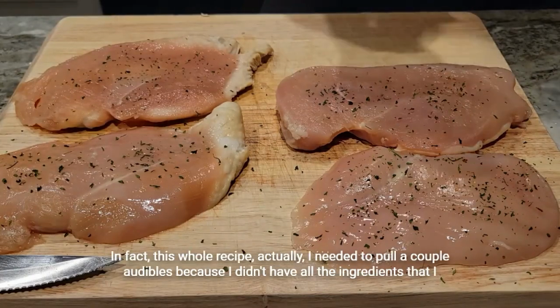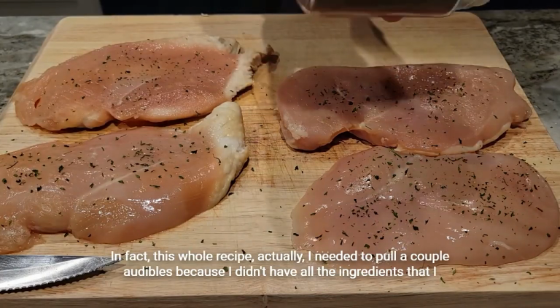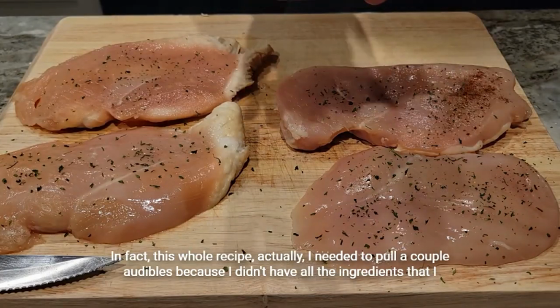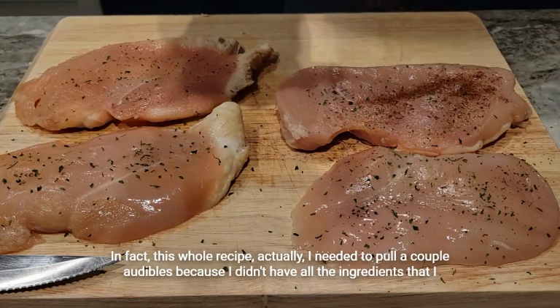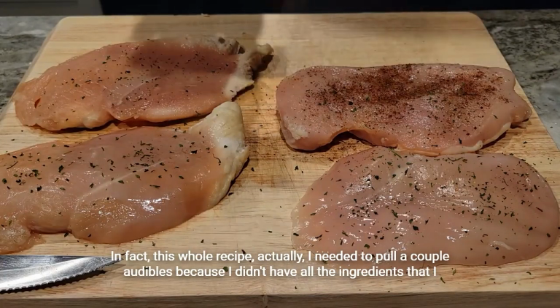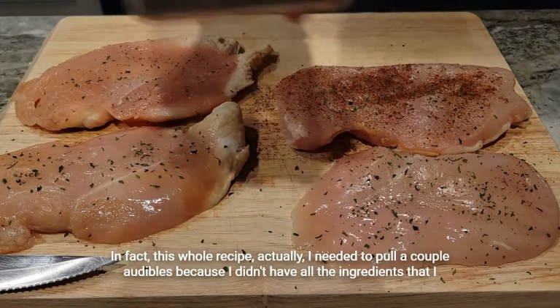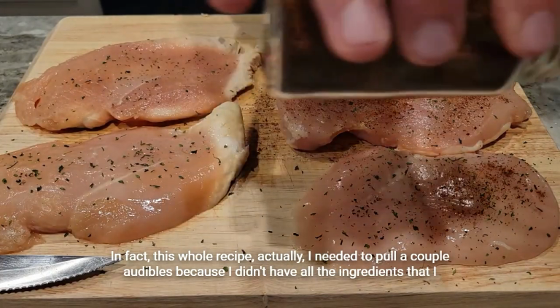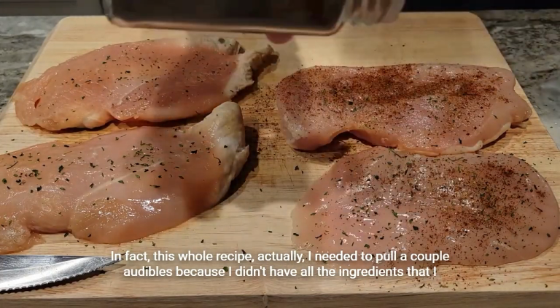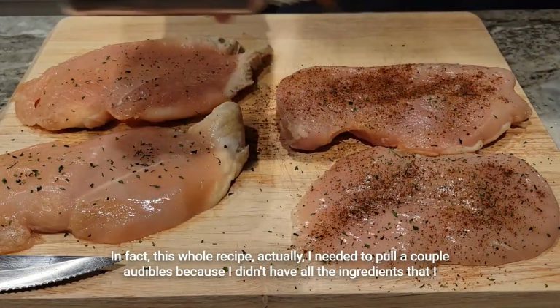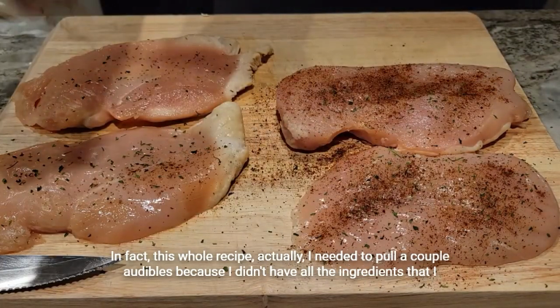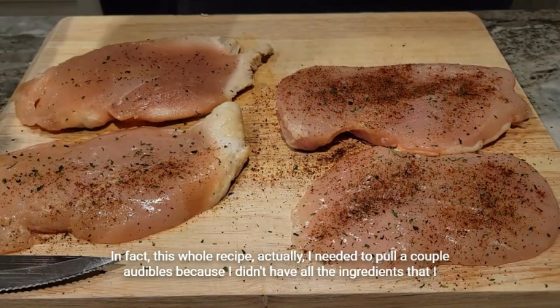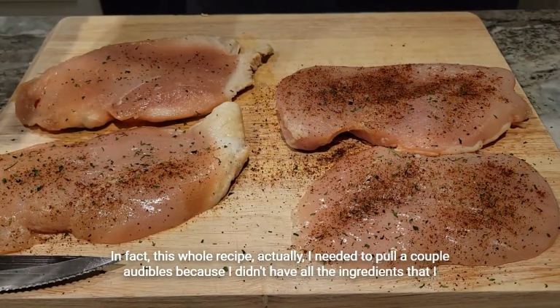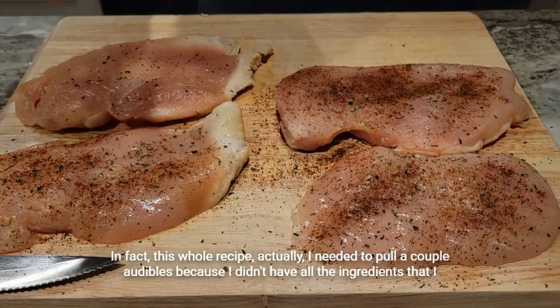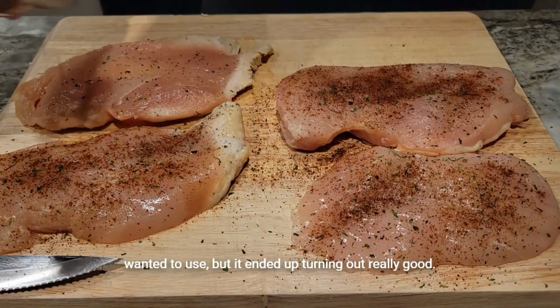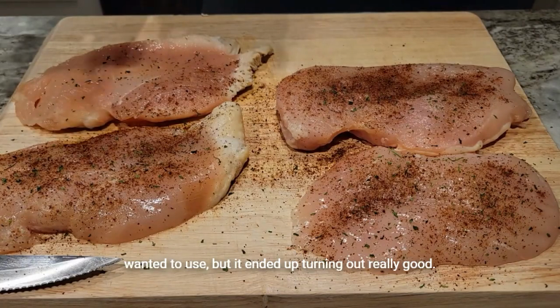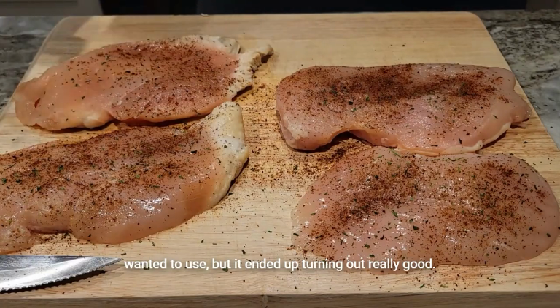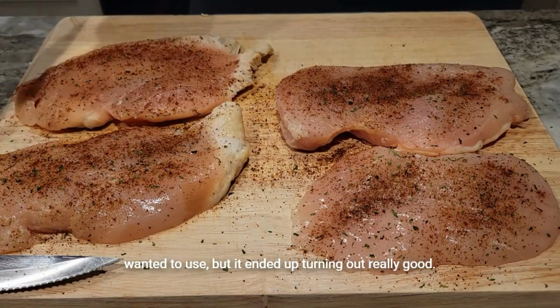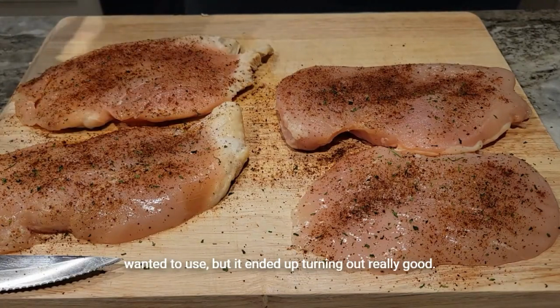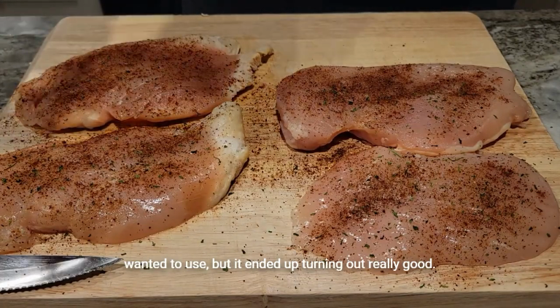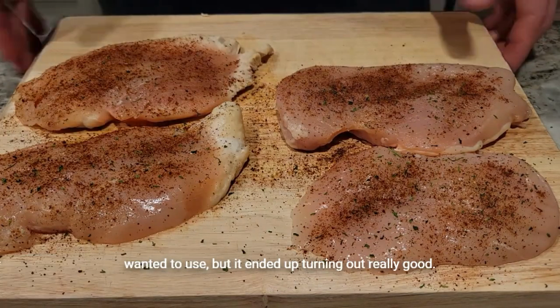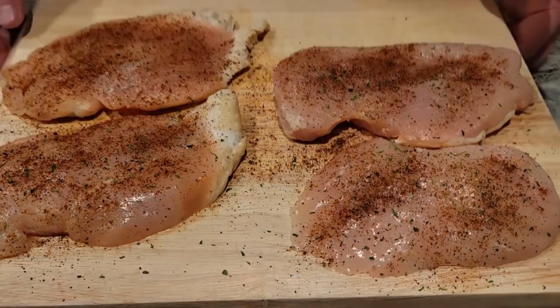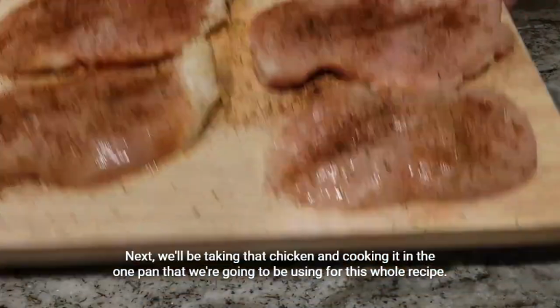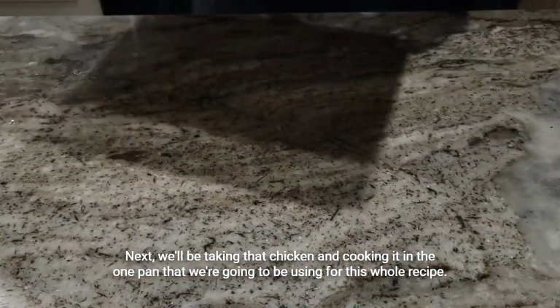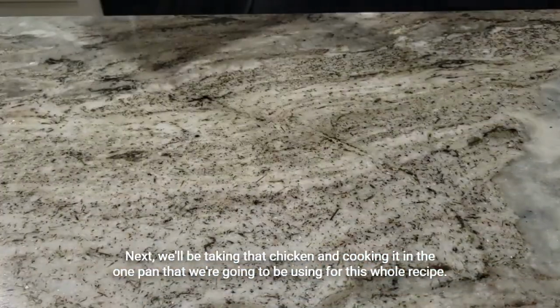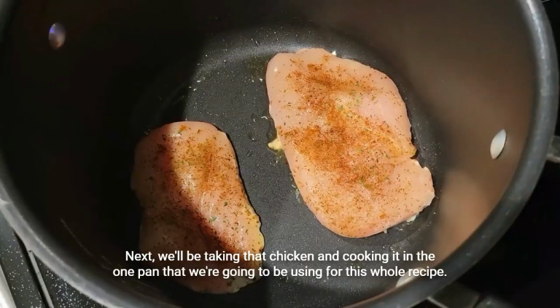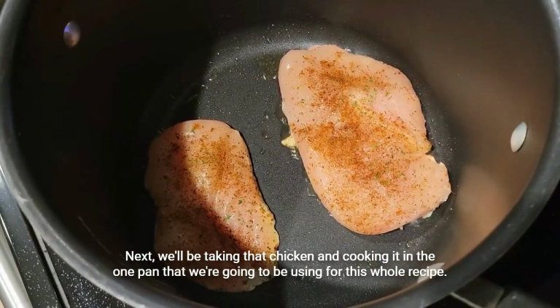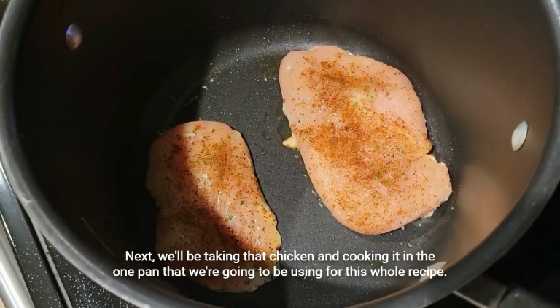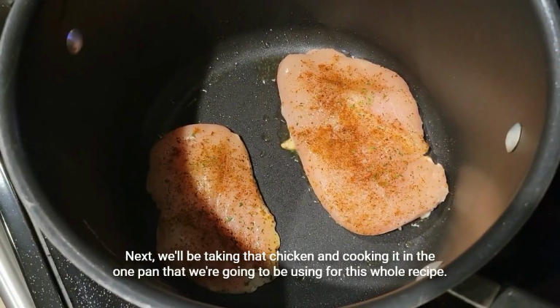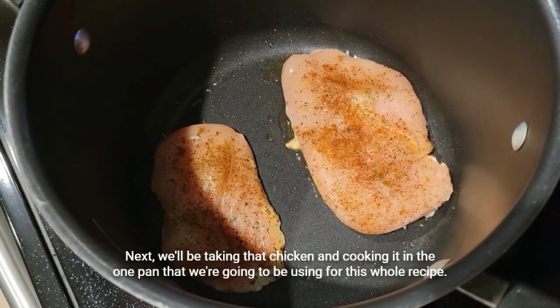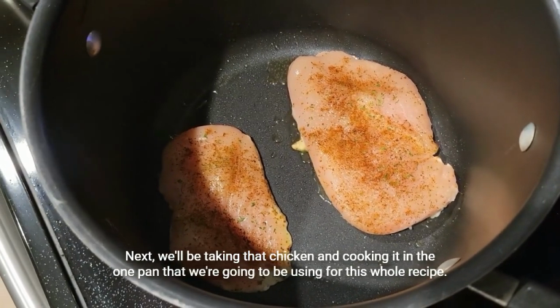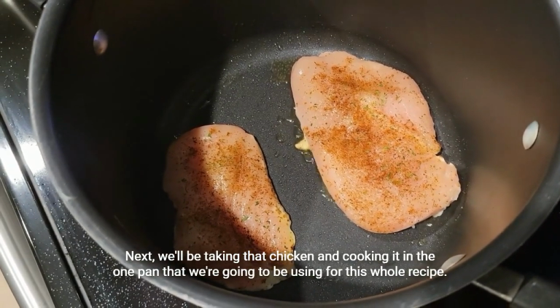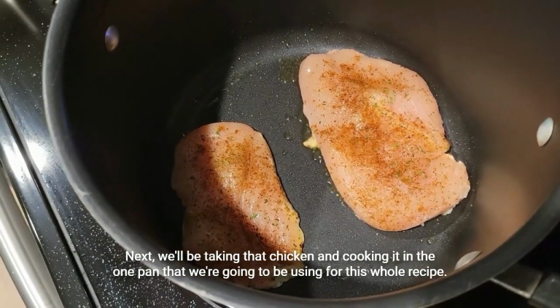Actually, for this whole recipe I needed to pull a couple audibles because I didn't have all the ingredients I wanted to use, but it ended up turning out really good. Next, we'll be taking that chicken and cooking it in the one pan we're going to be using for this whole recipe.